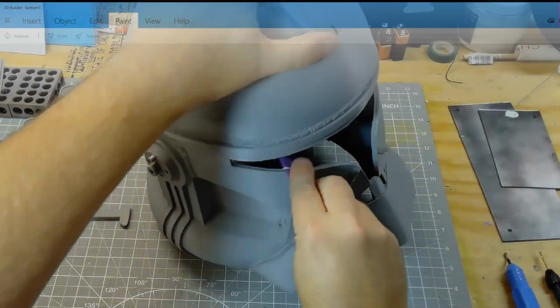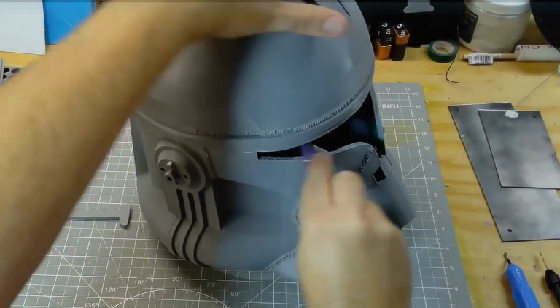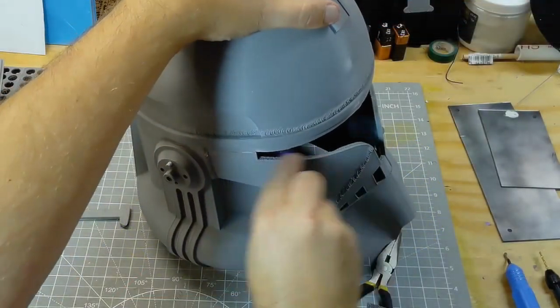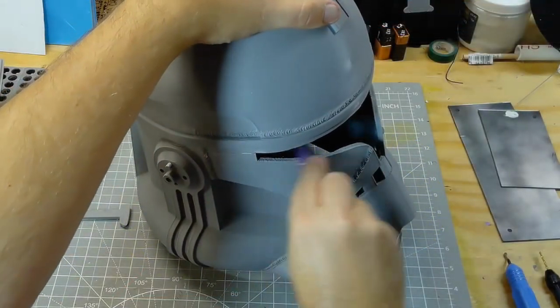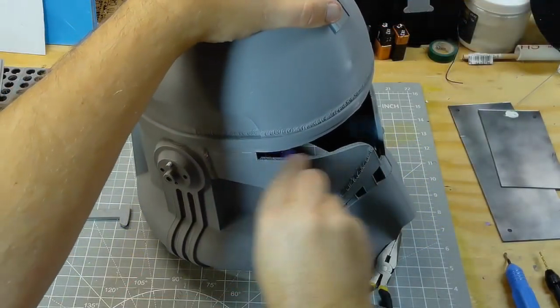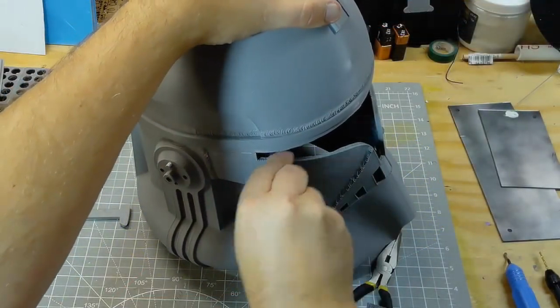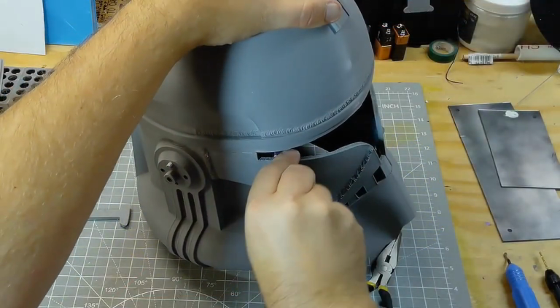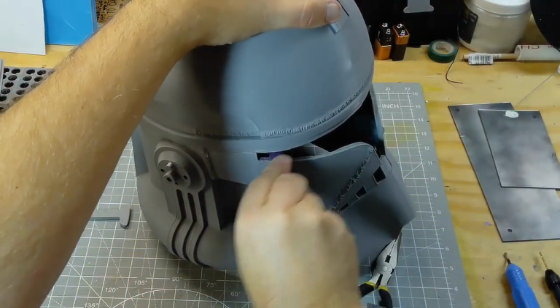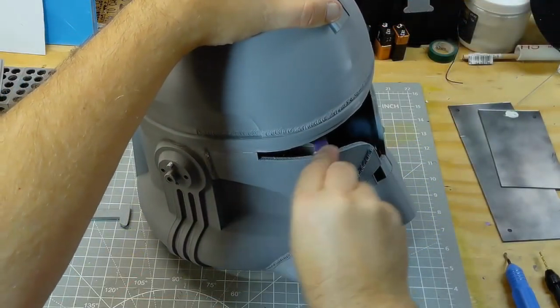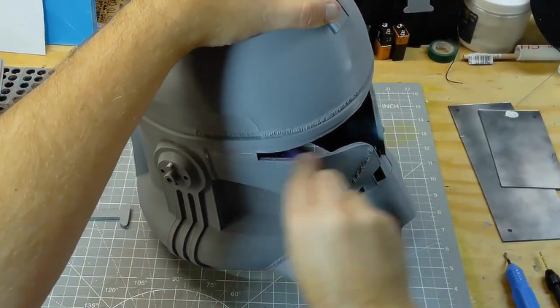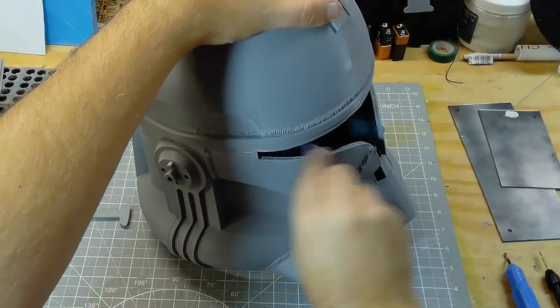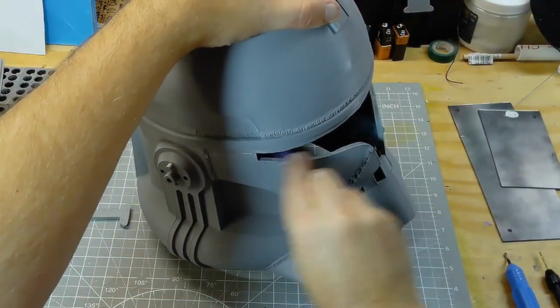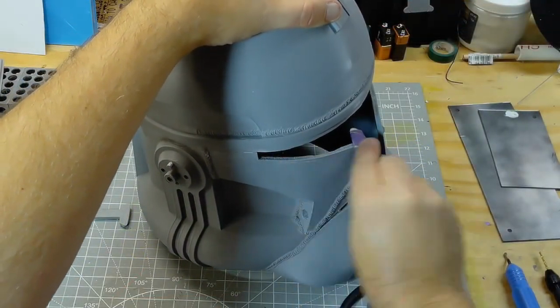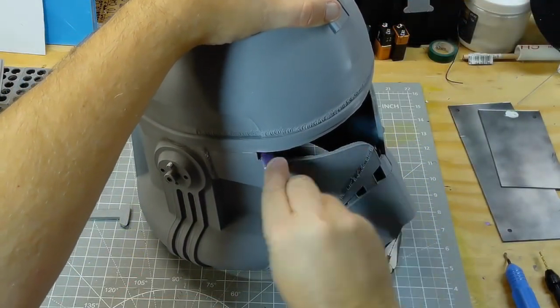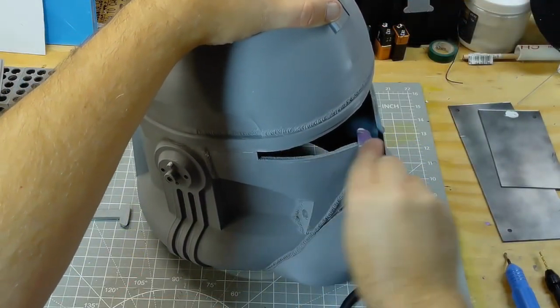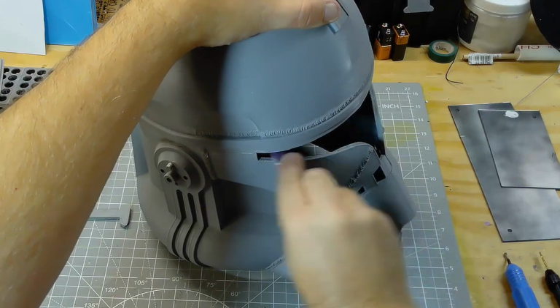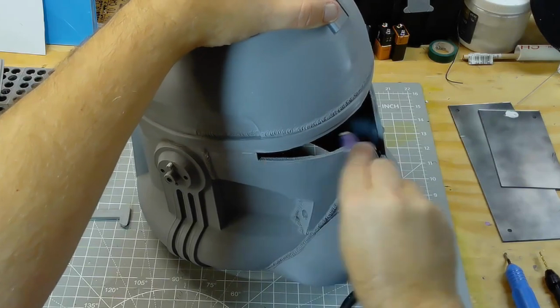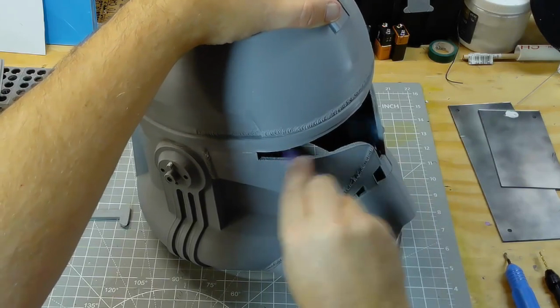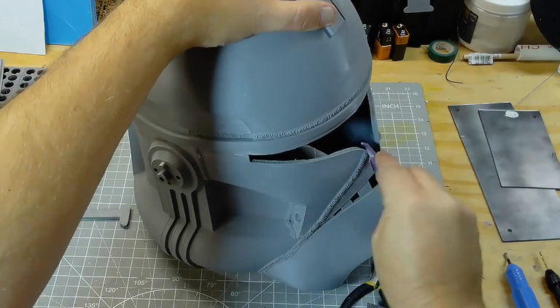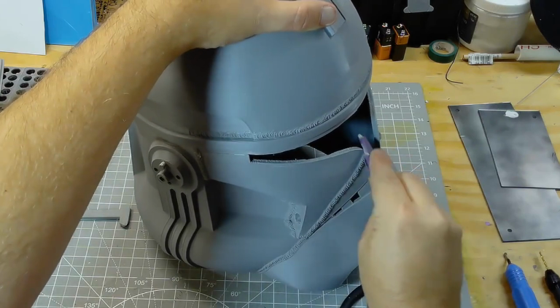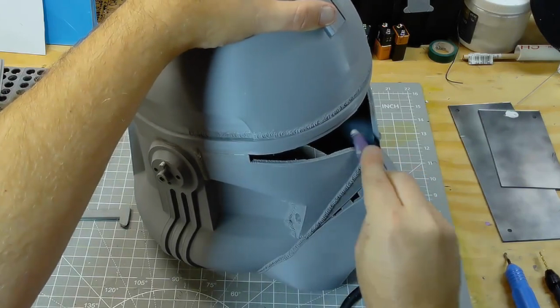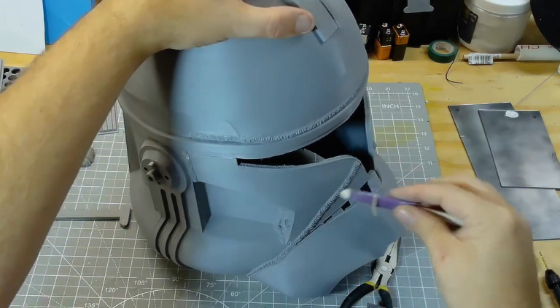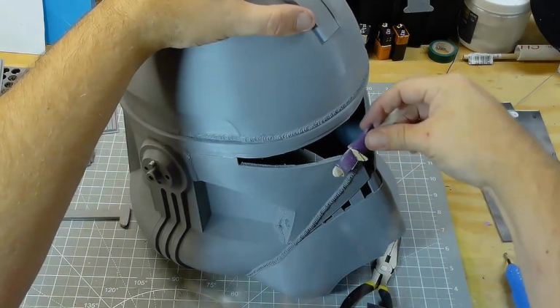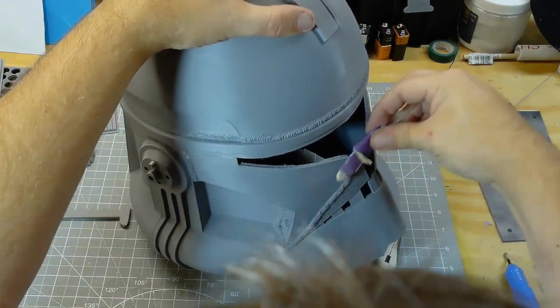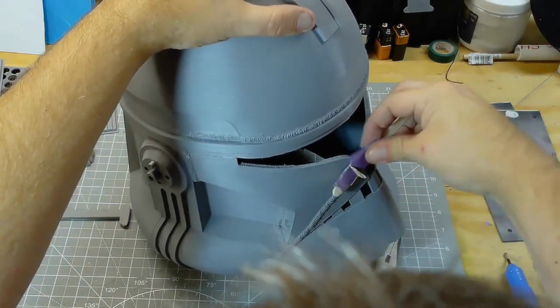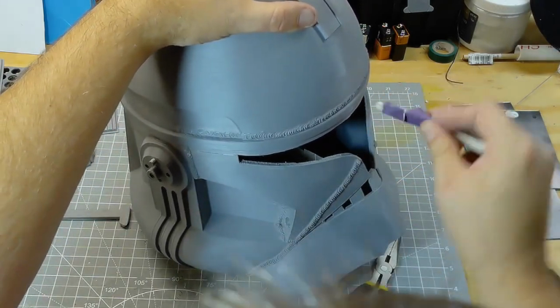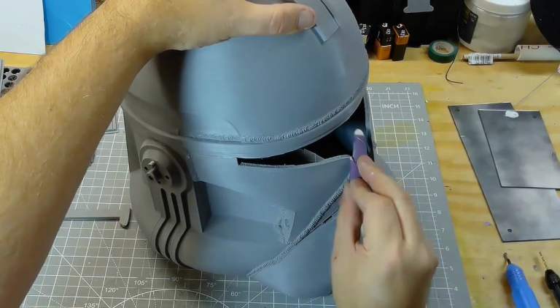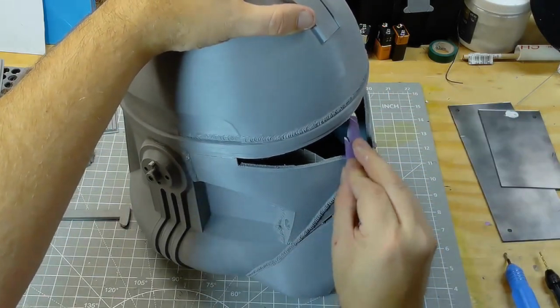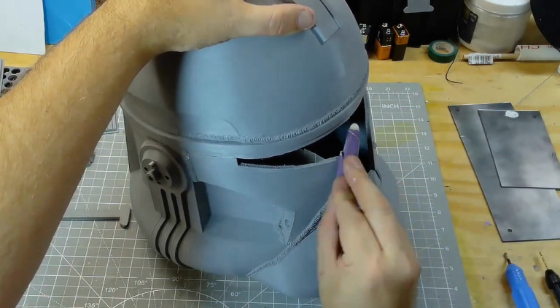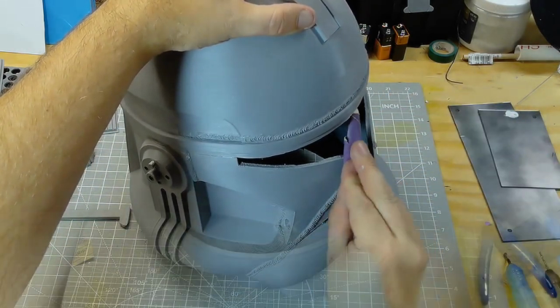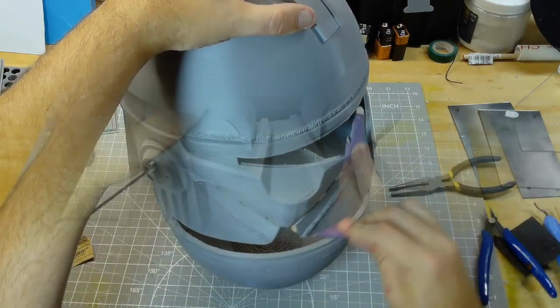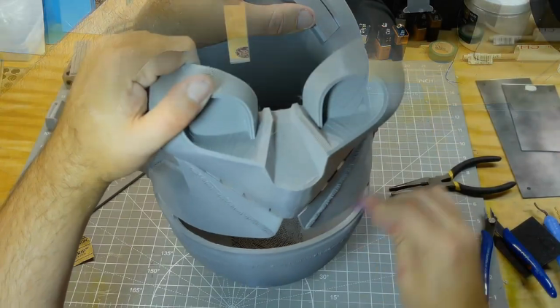After printing in two sections I glued the dome onto the top of the helmet. You can see a little bit of a seam here where the visor meets.